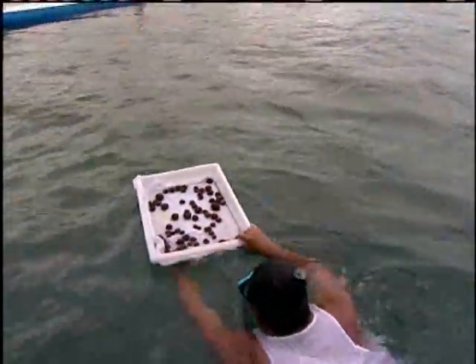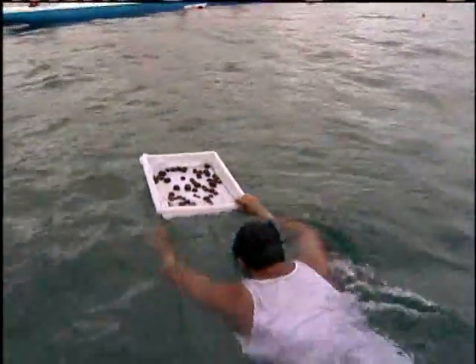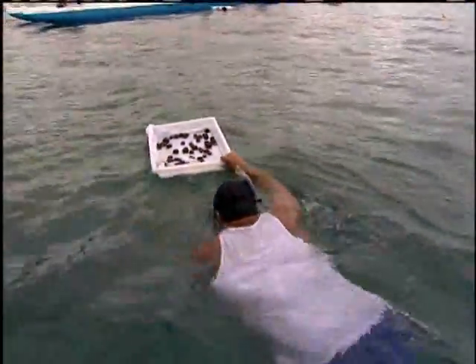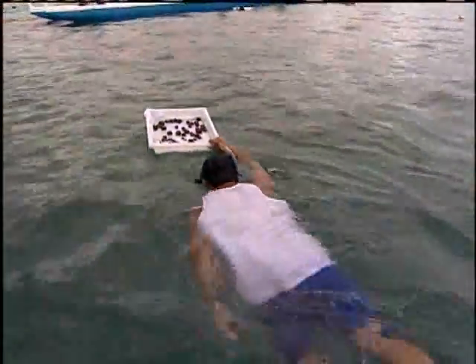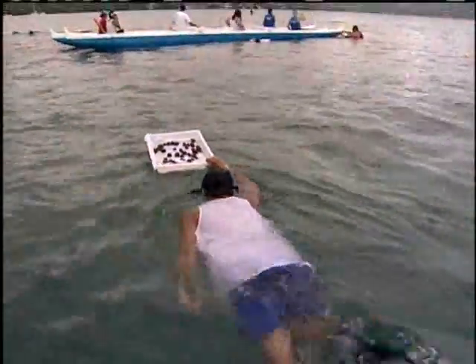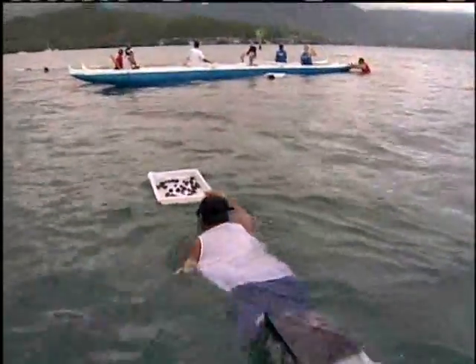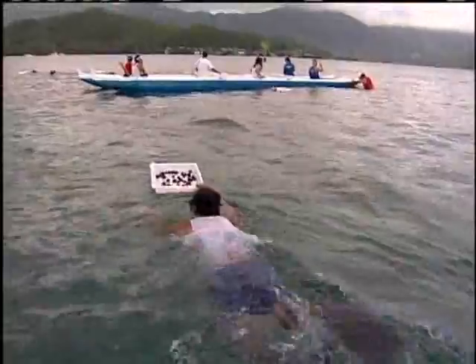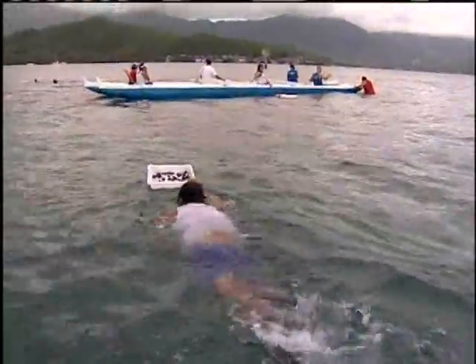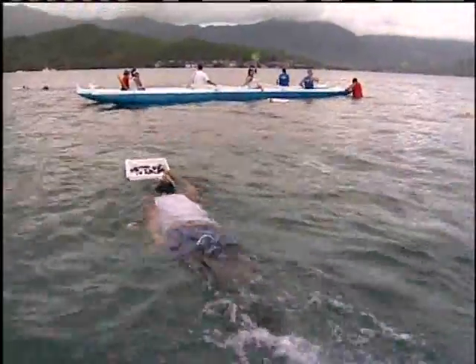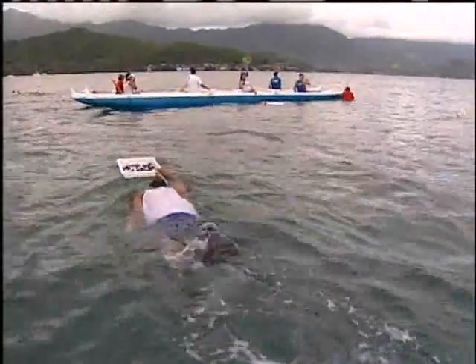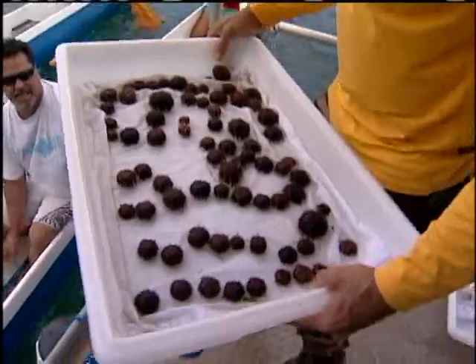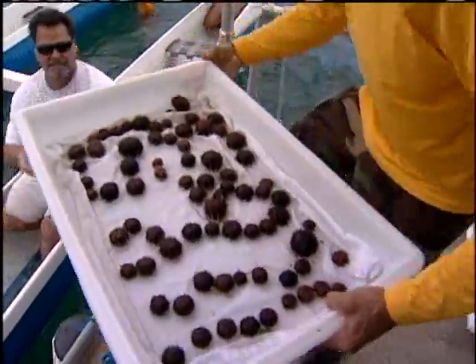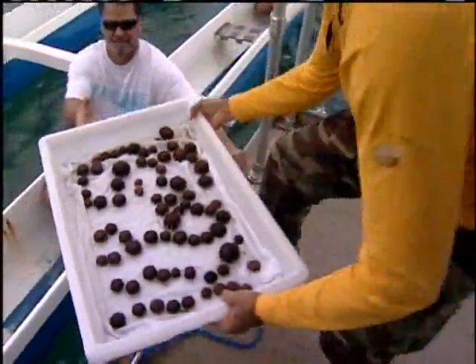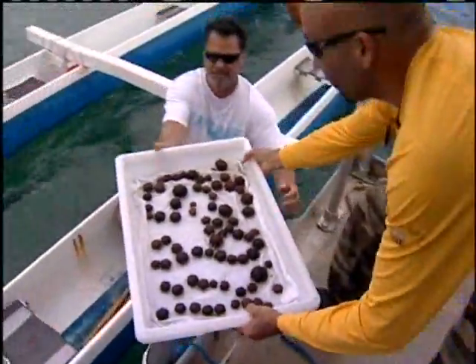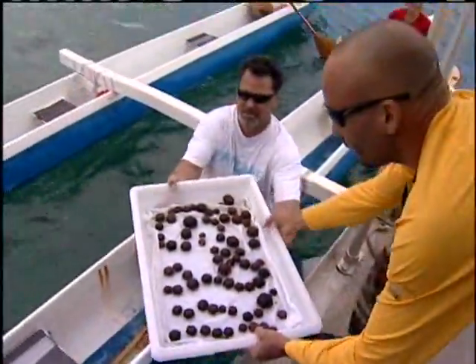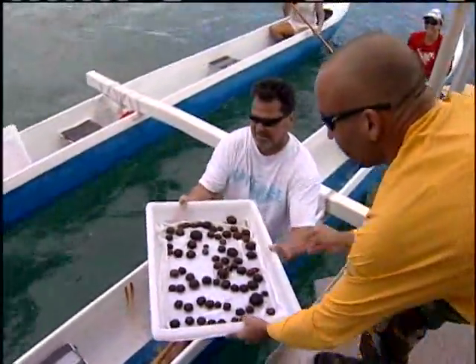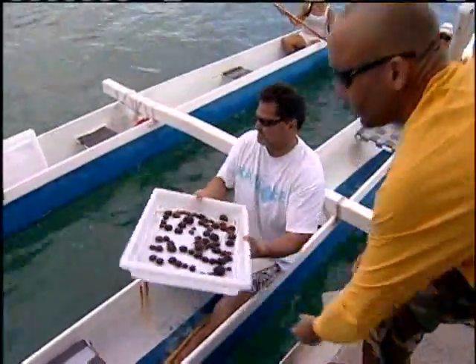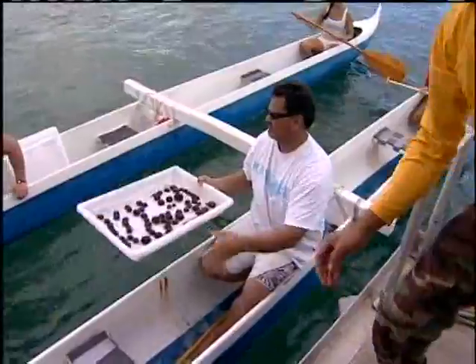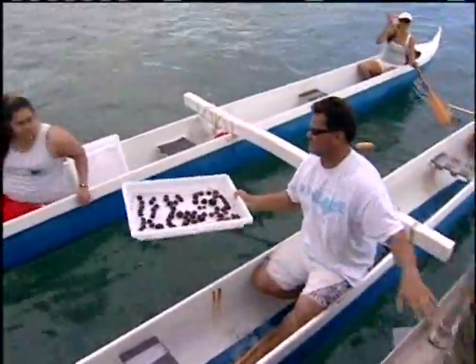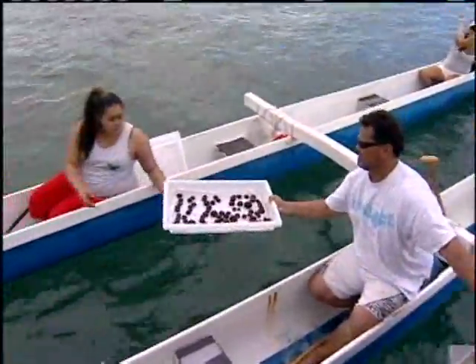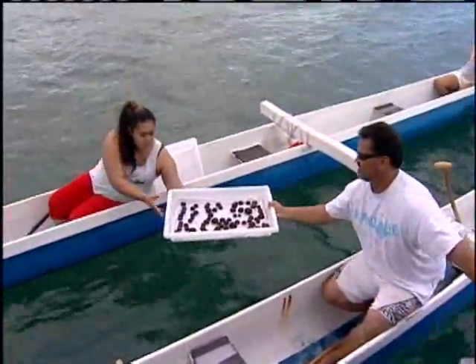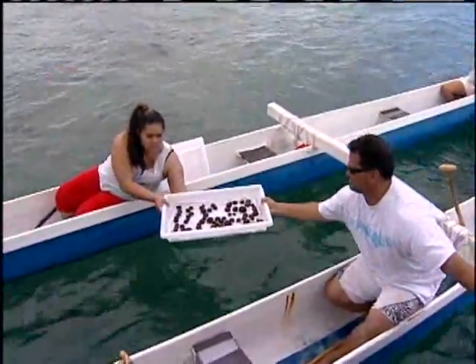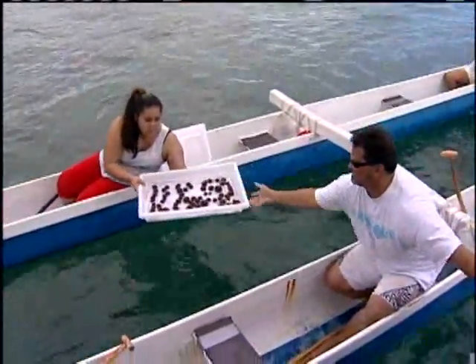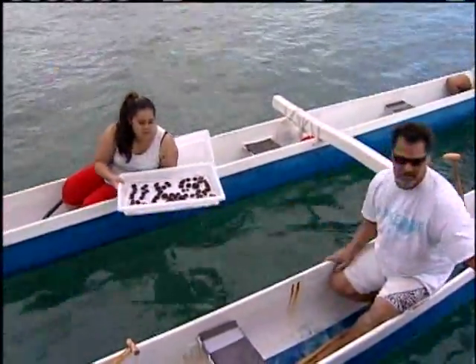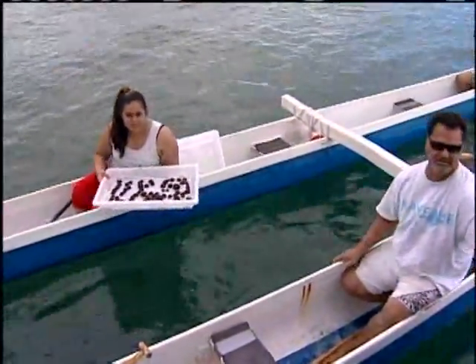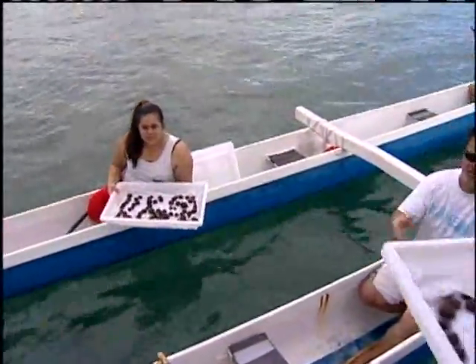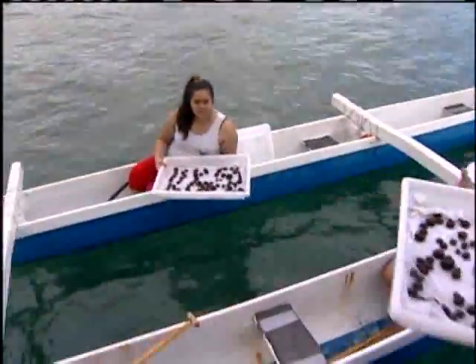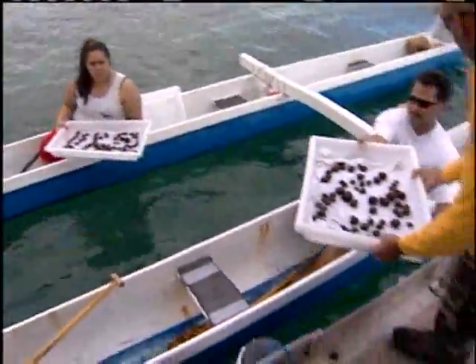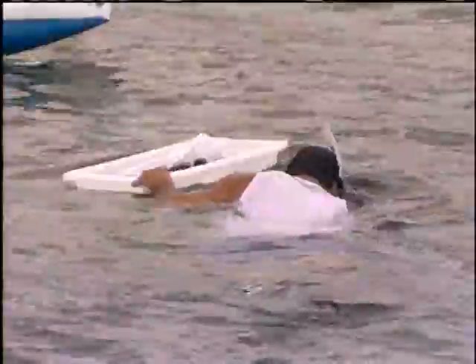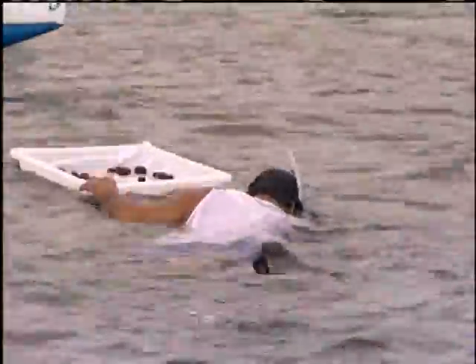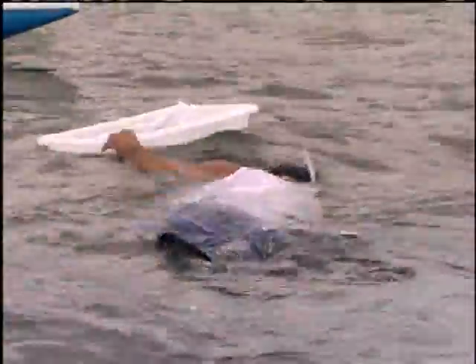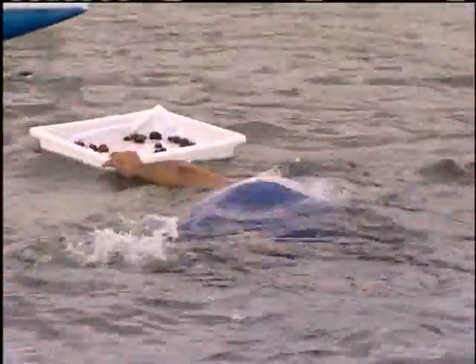But these little urchins are doing well. They are small but ready to live on the reef and start gobbling up seaweed. In a ceremonial gesture, the Kaneohe Canoe Club was invited to help deliver the trays of small urchins to divers who went down and placed them on the reef.